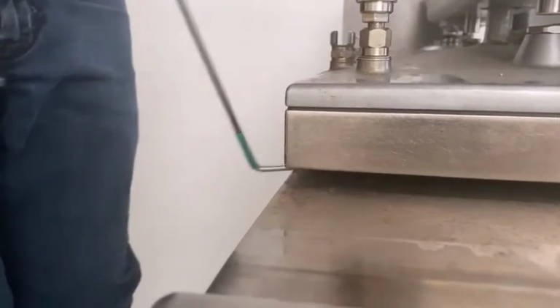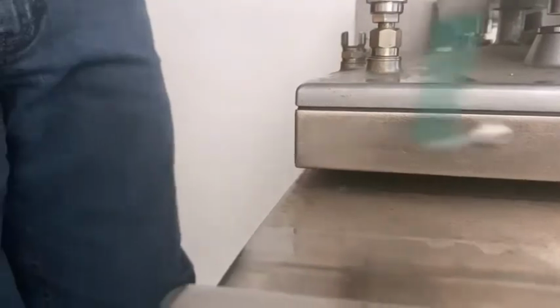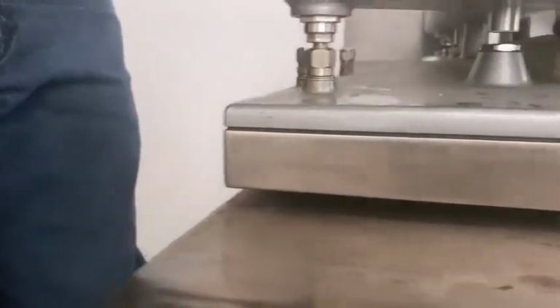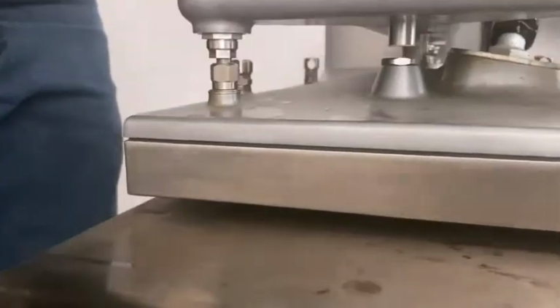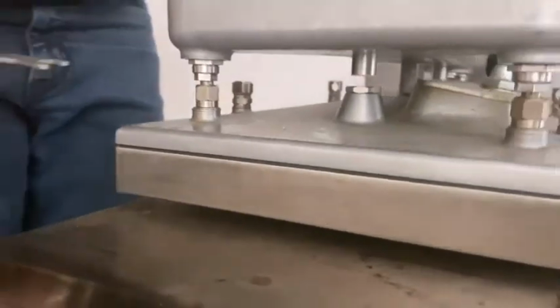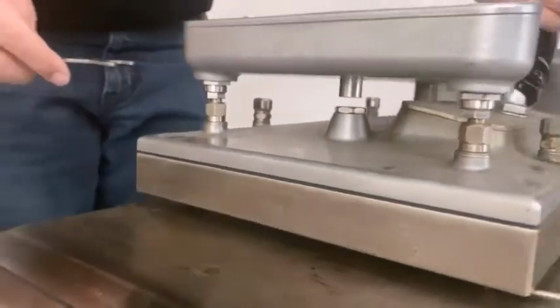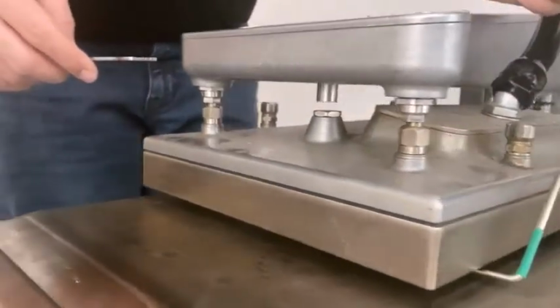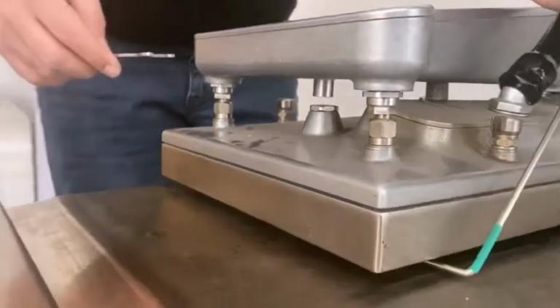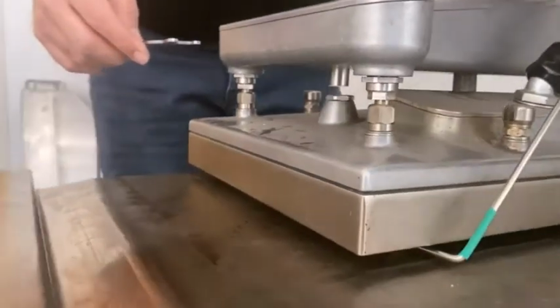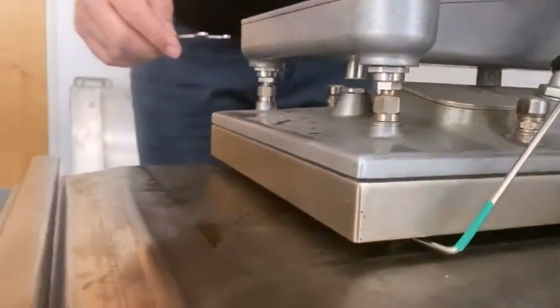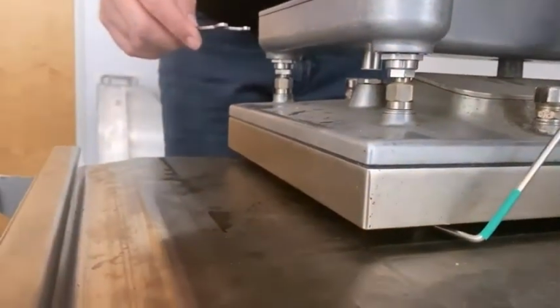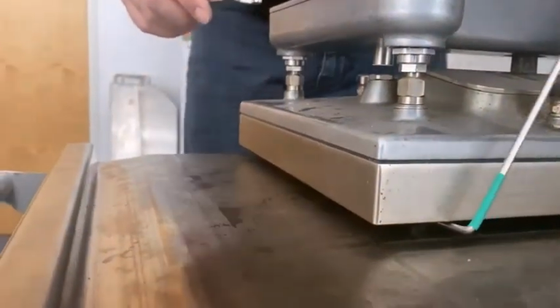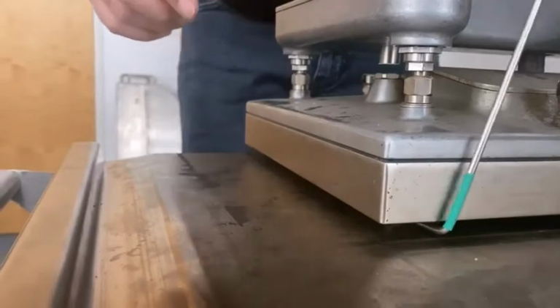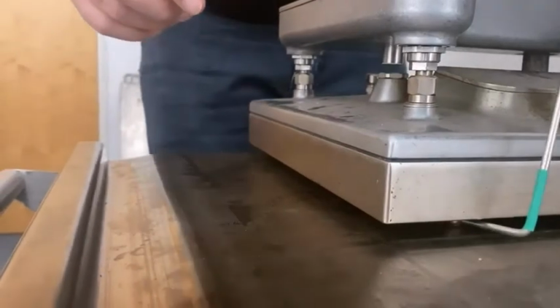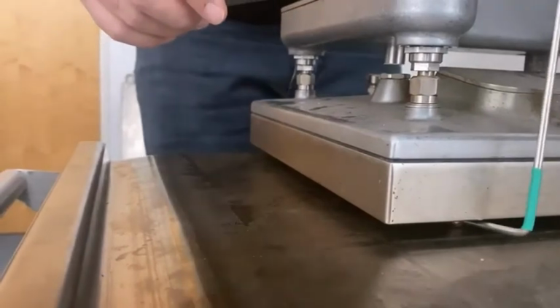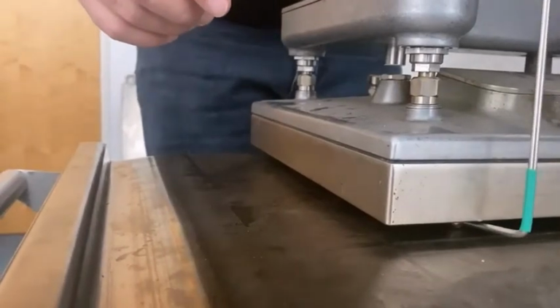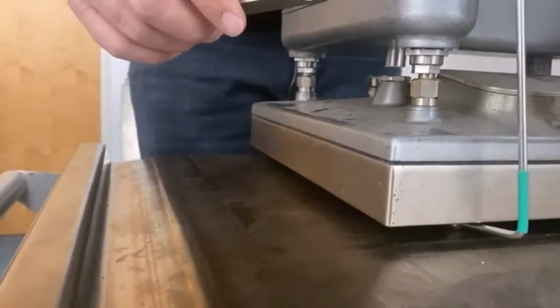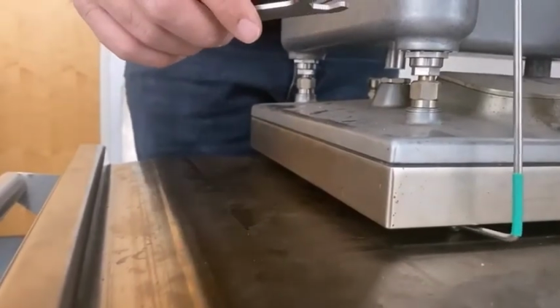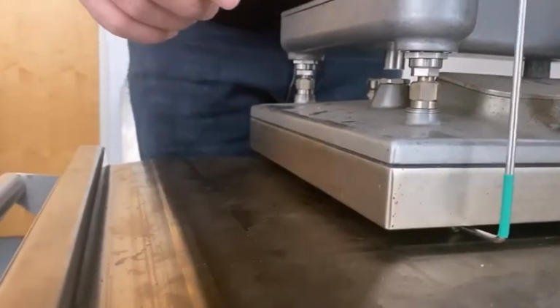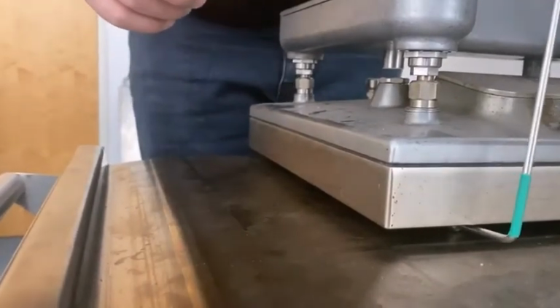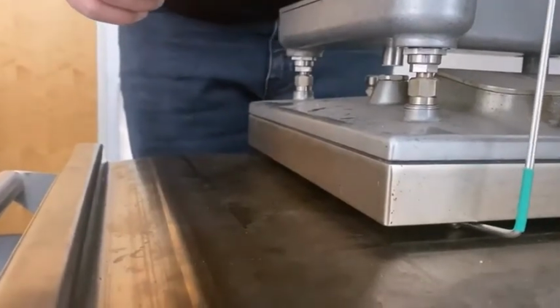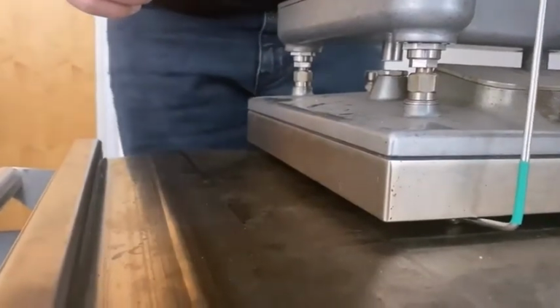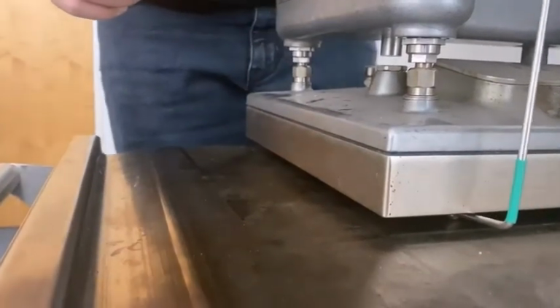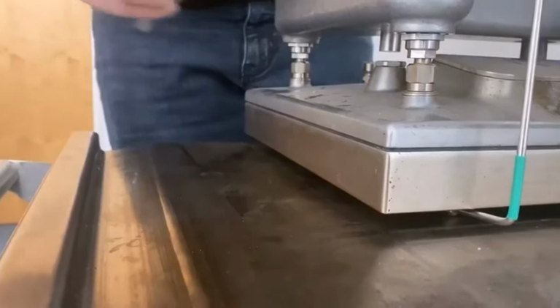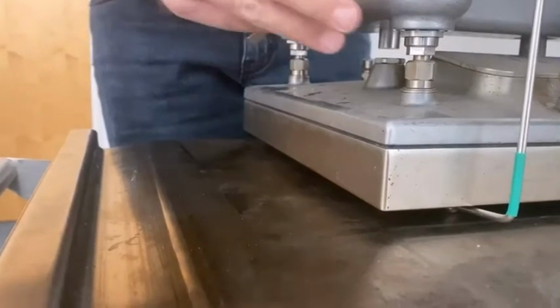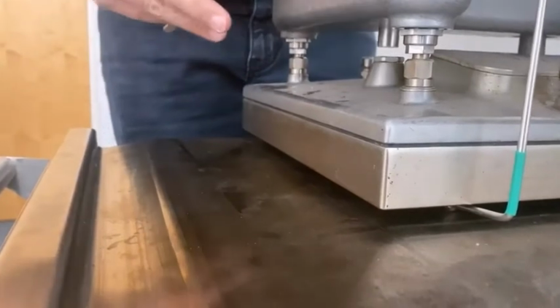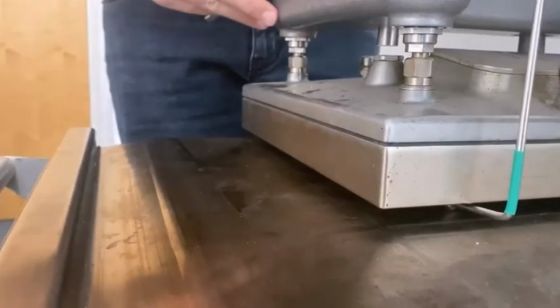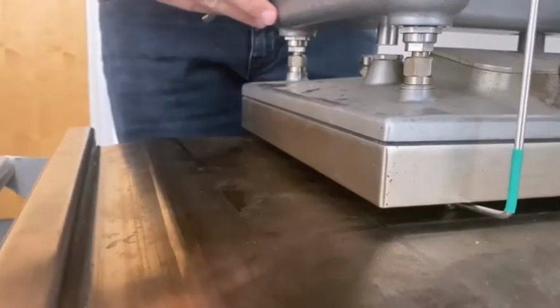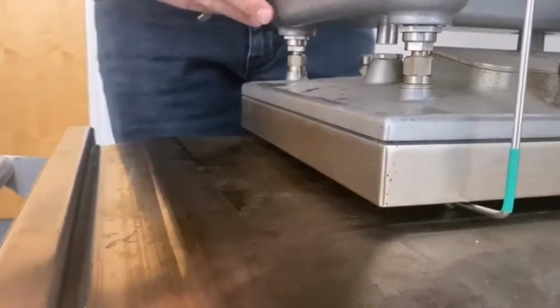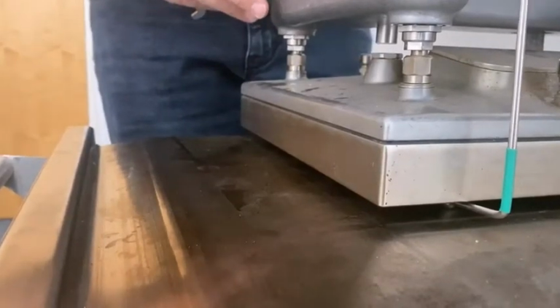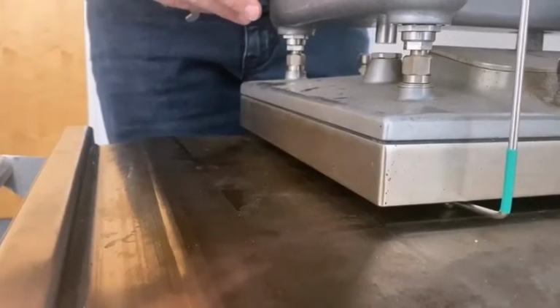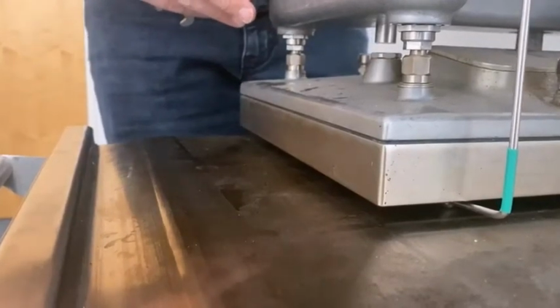So we'll go back and check the right. And that one is close enough — it's slightly further back but only about a thousandths of an inch. So now the front is level. Now we have to go to the back of the grill.